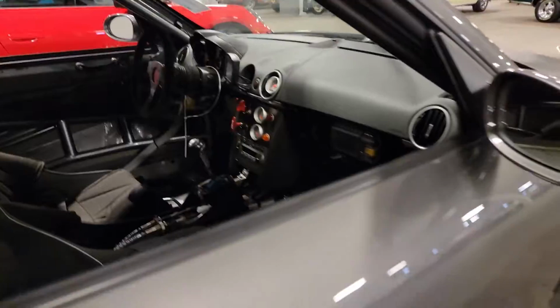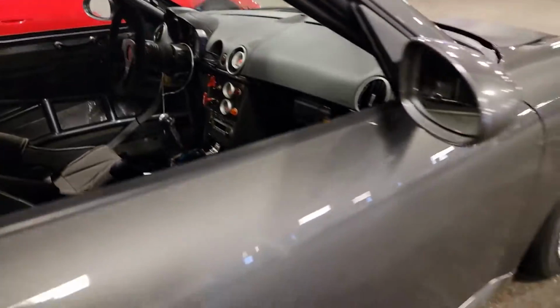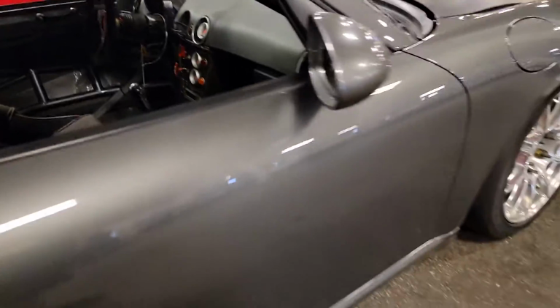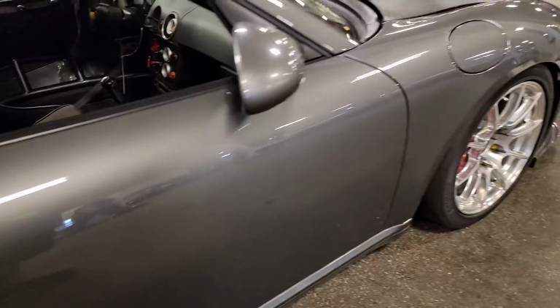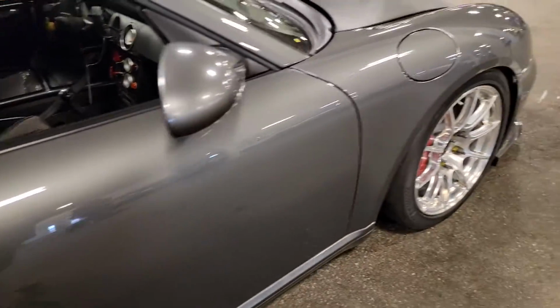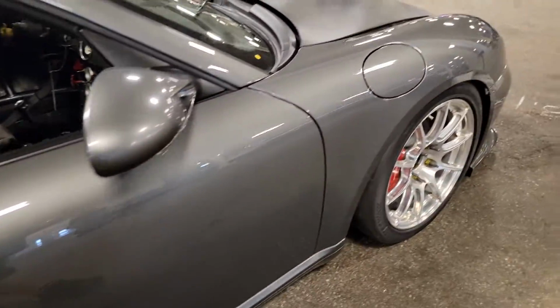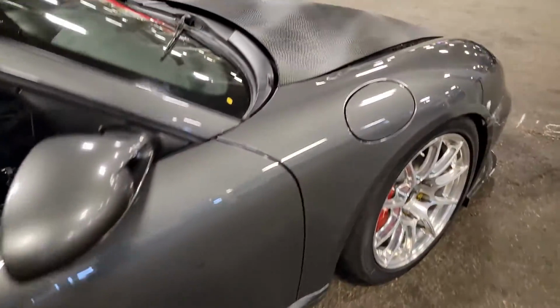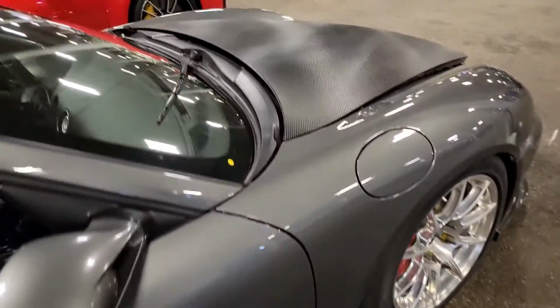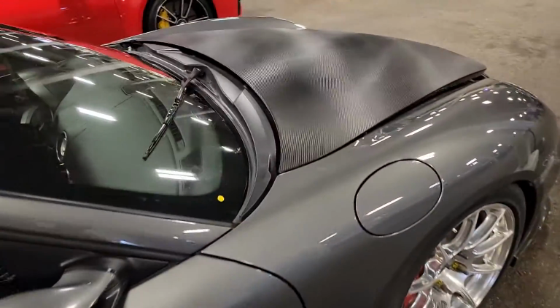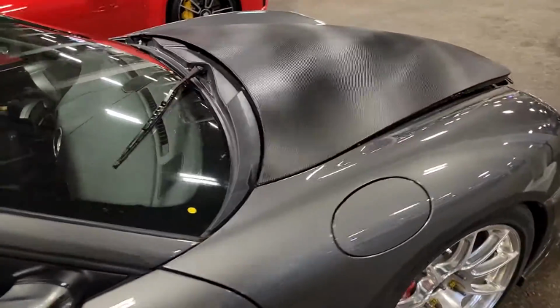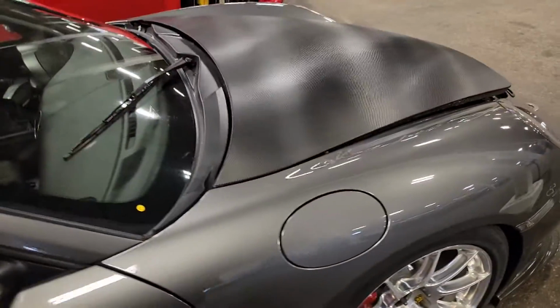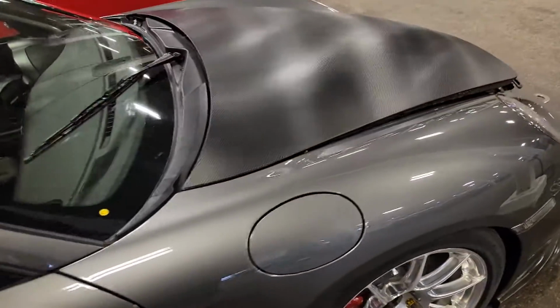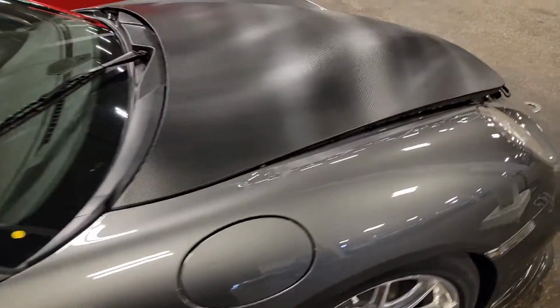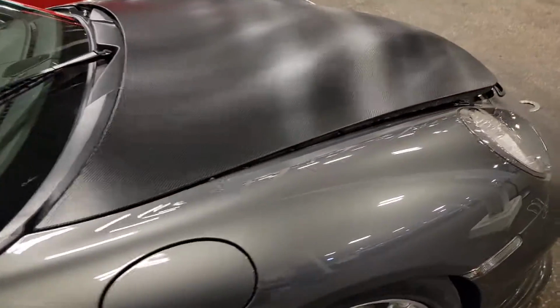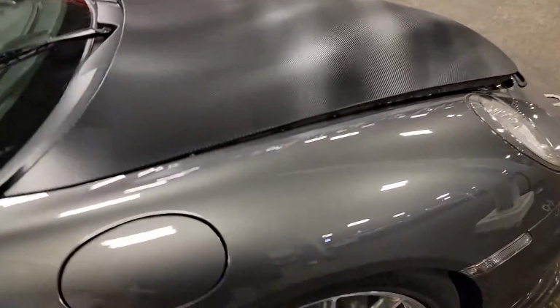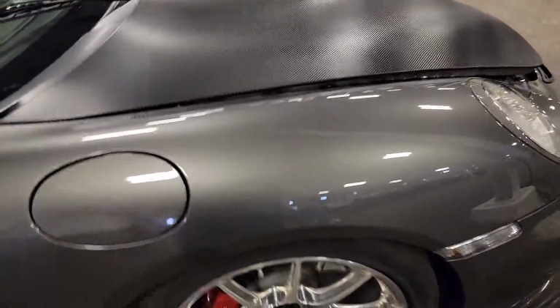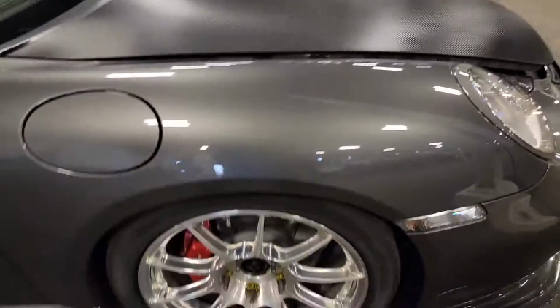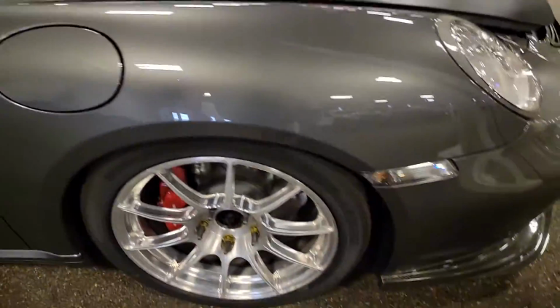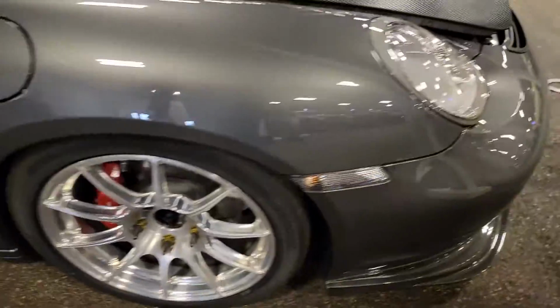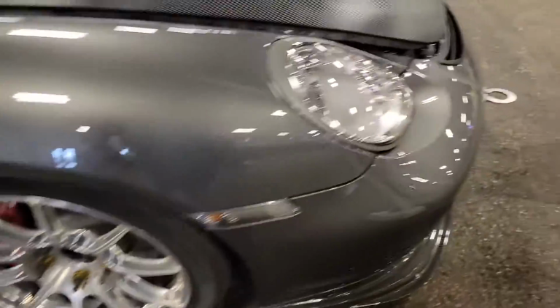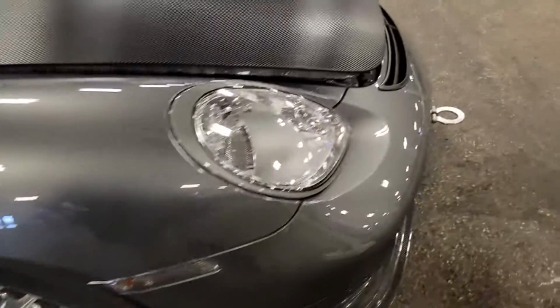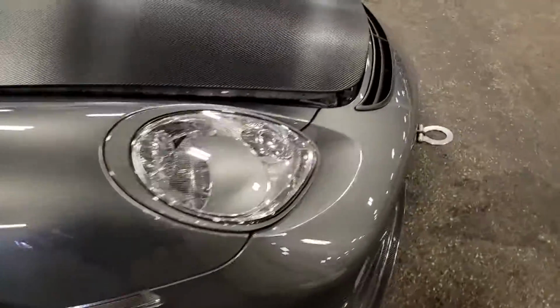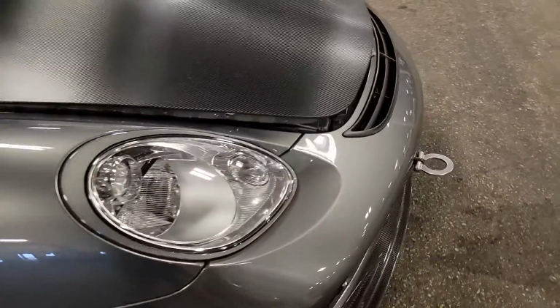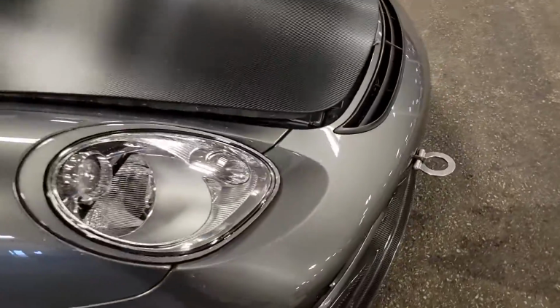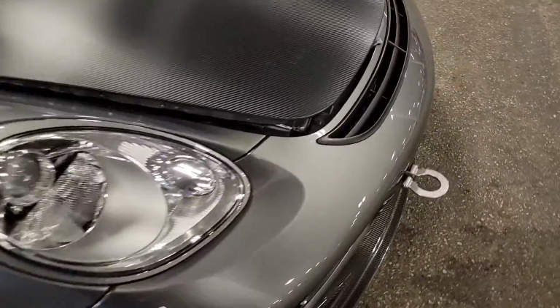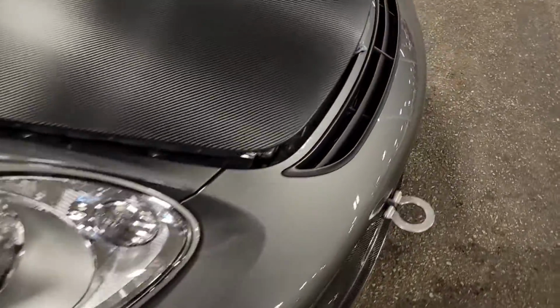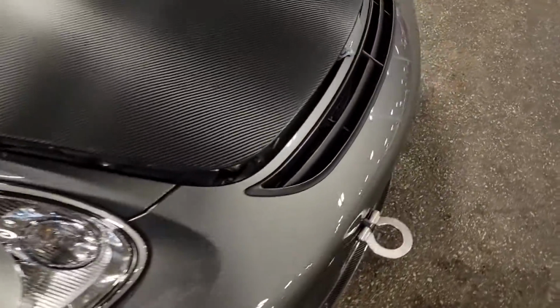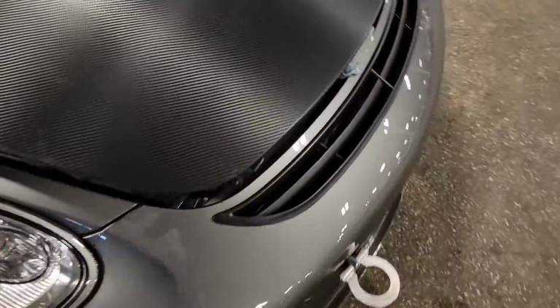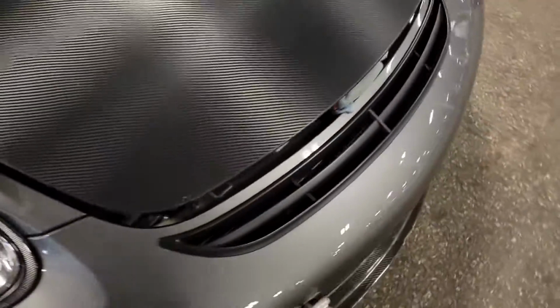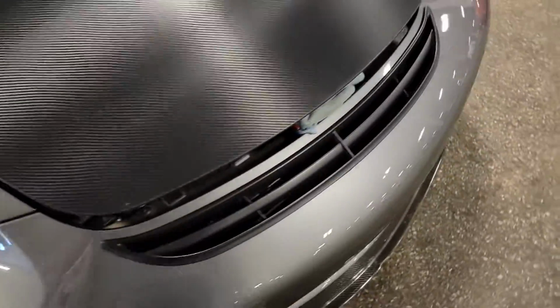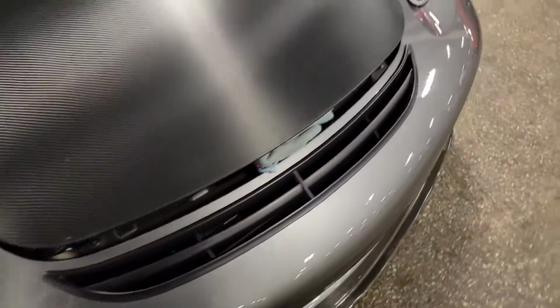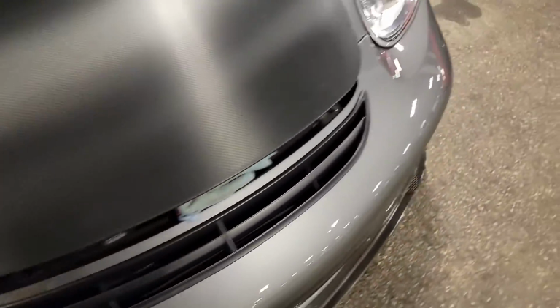KJF, real deal. That is not real carbon fiber — that is a vinyl wrap. Investigative journalism at its best.